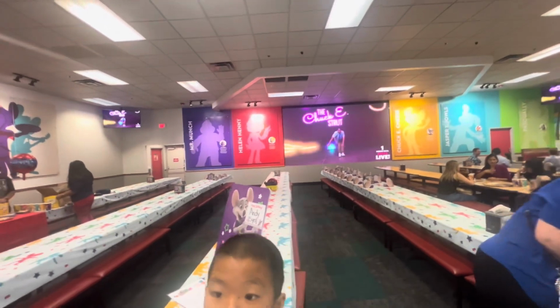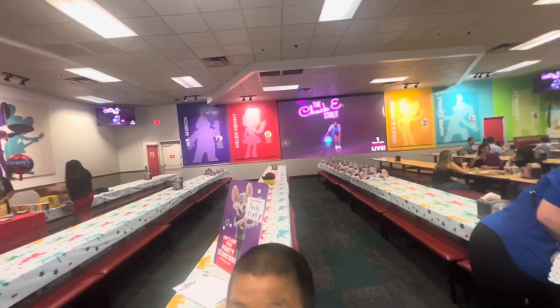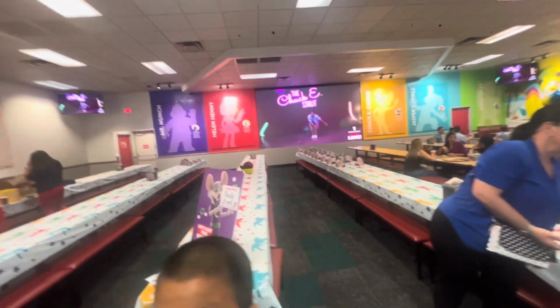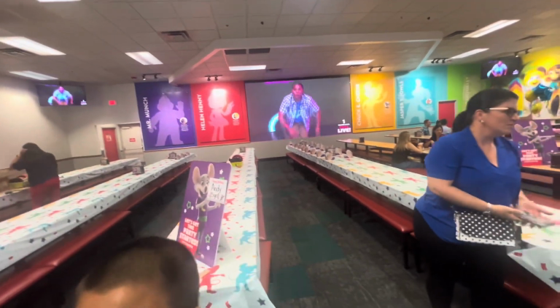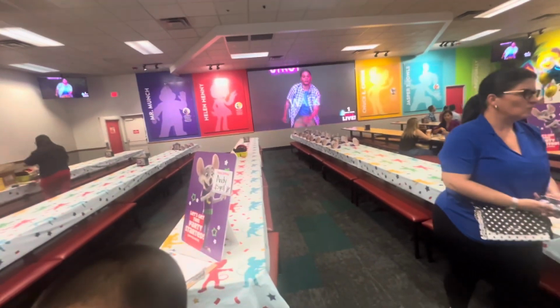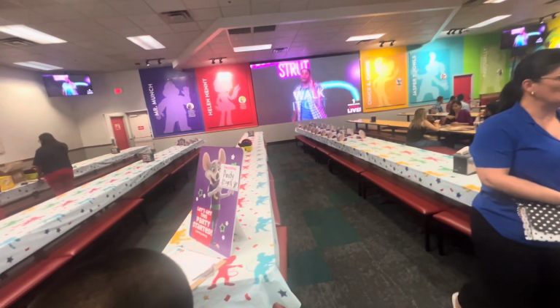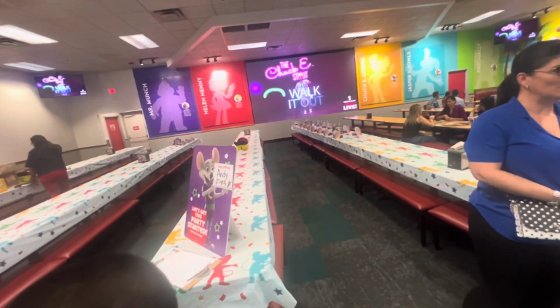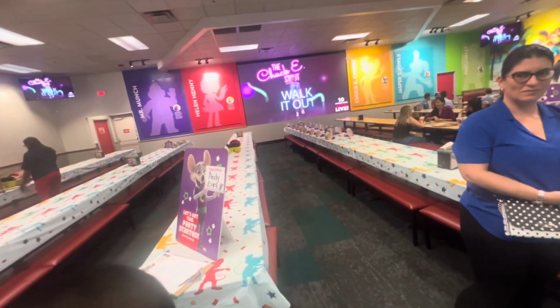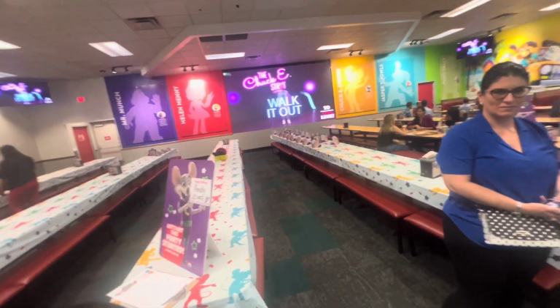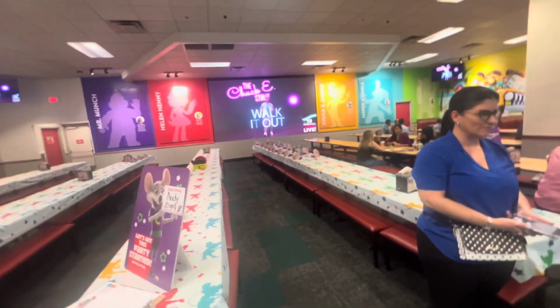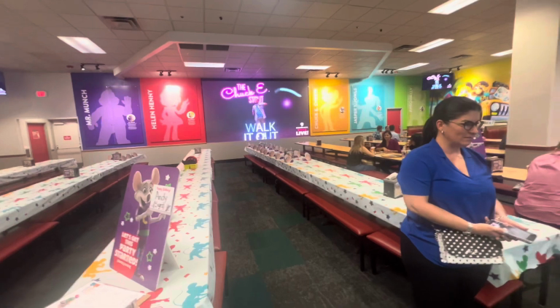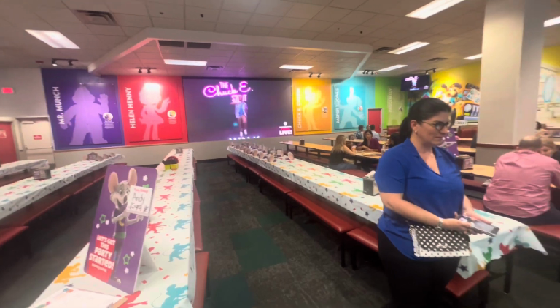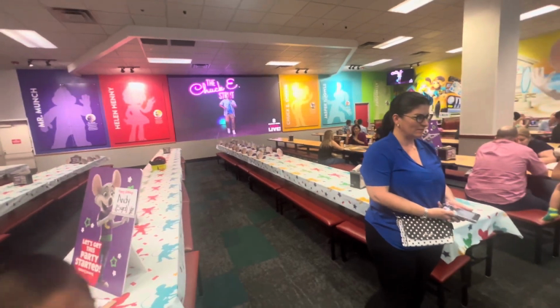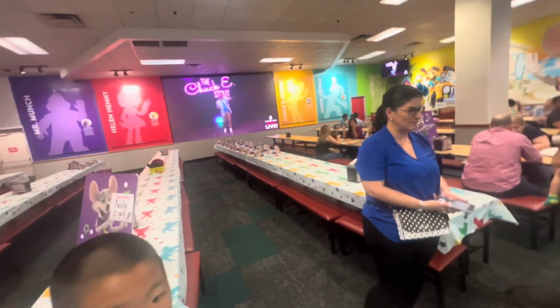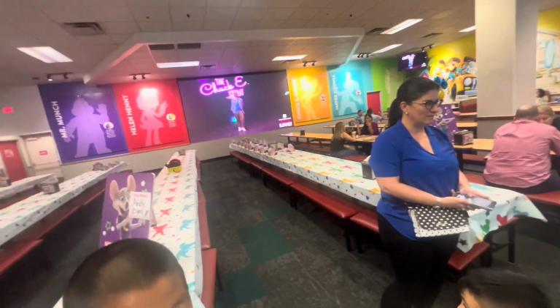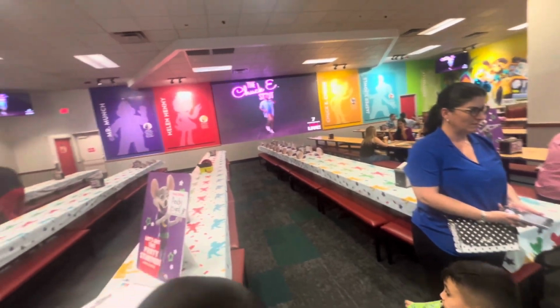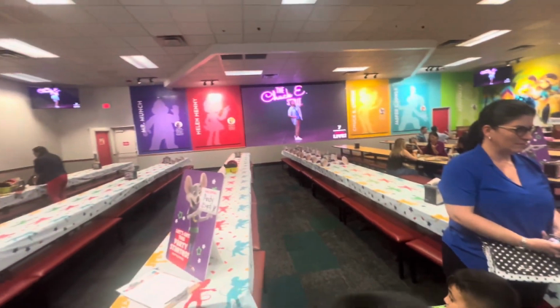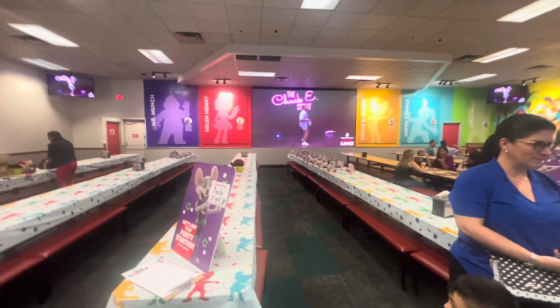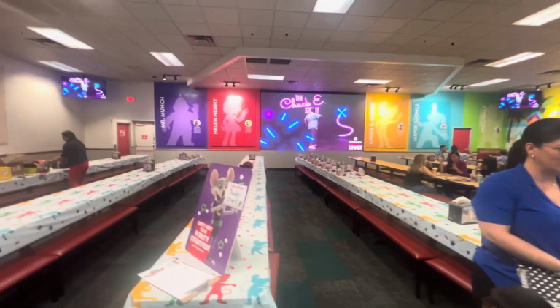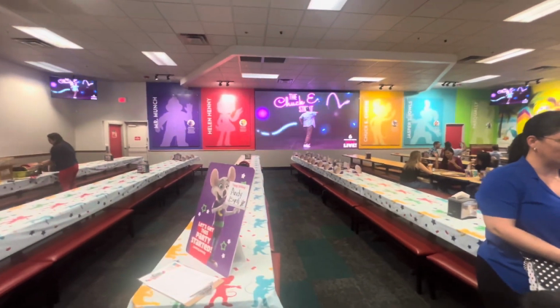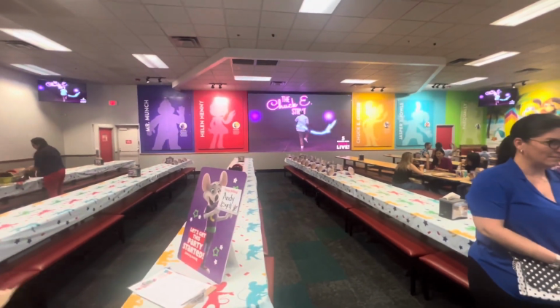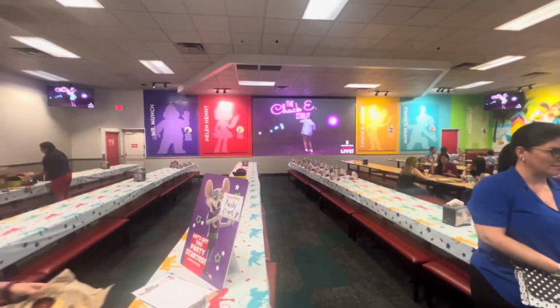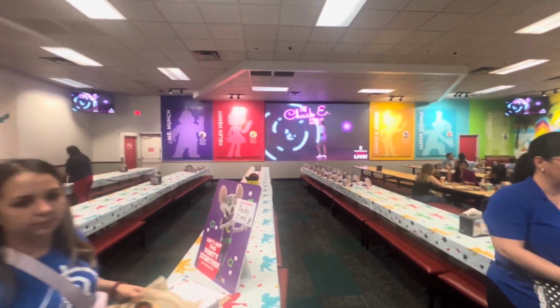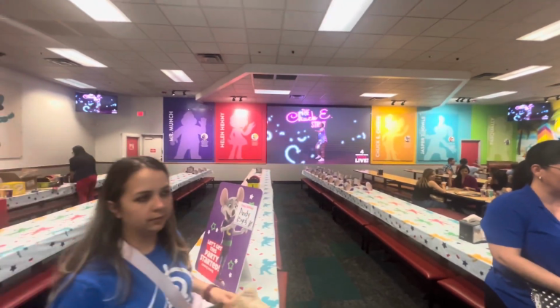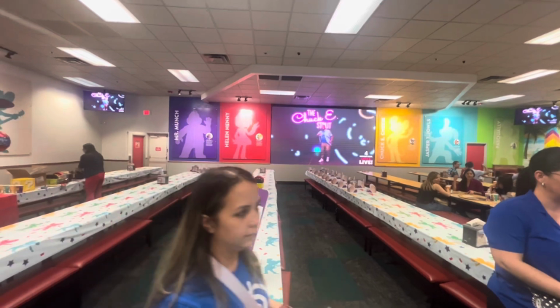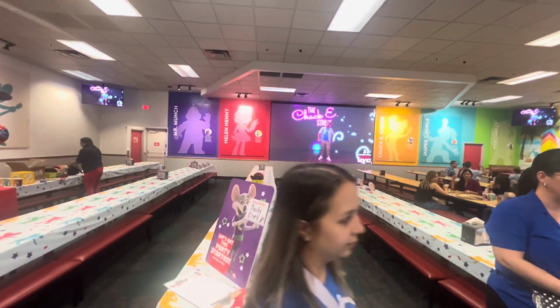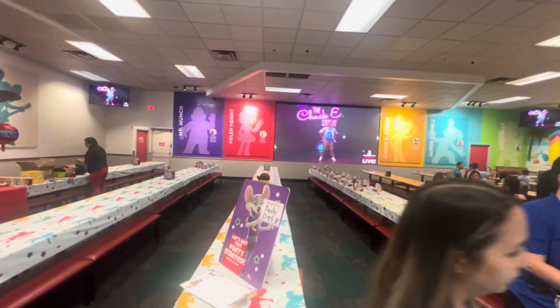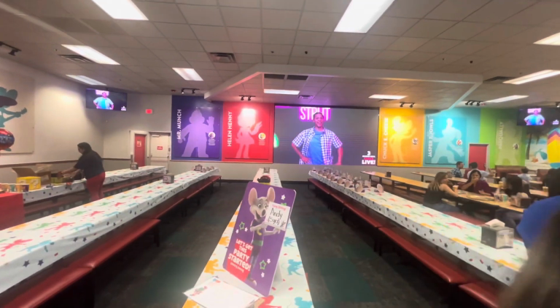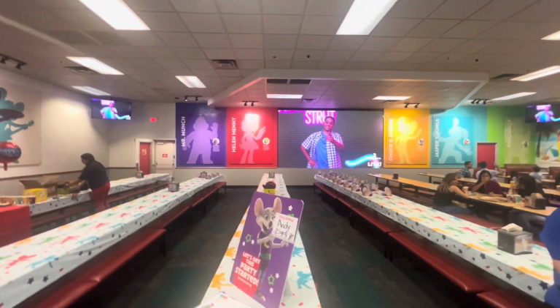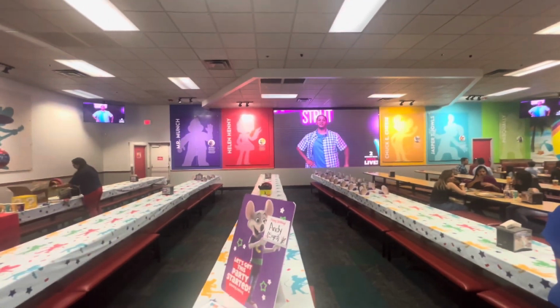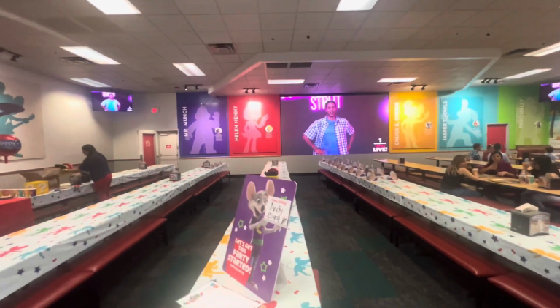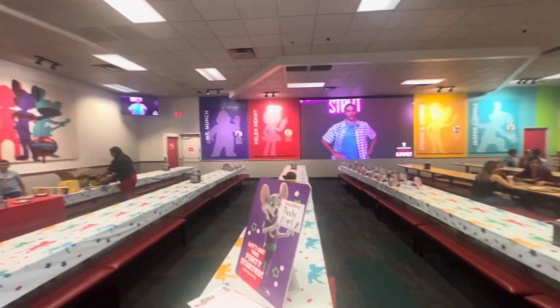And double time wave and walk it out. Now one and walk and double time walk. Now we will strut our stuff and walk it out. Oh yeah. And that's how you do the Chucky Strut.